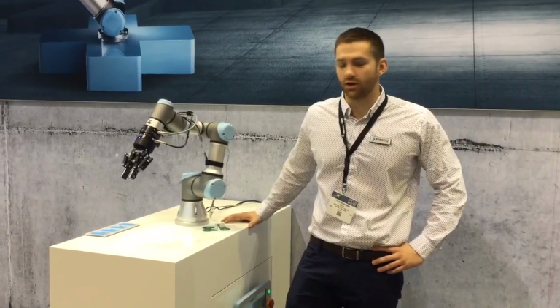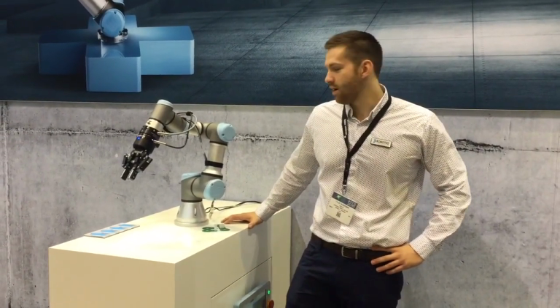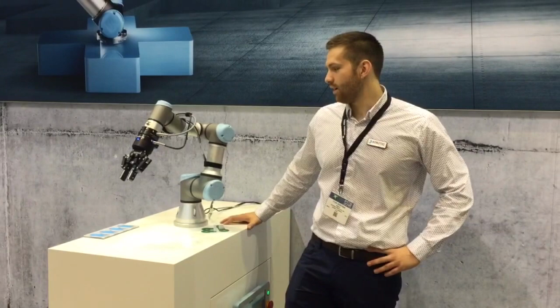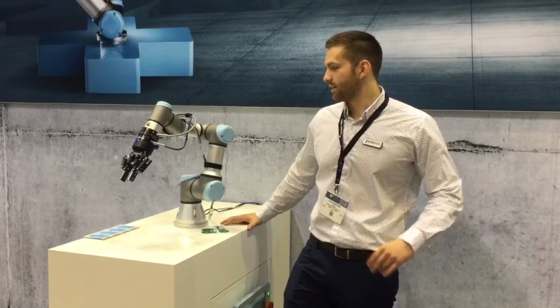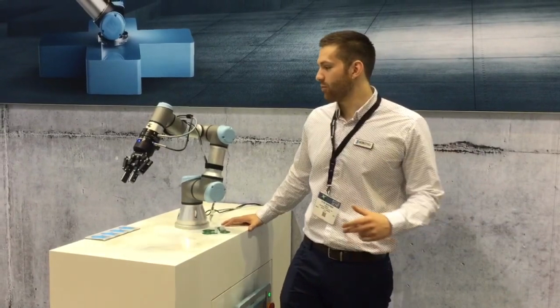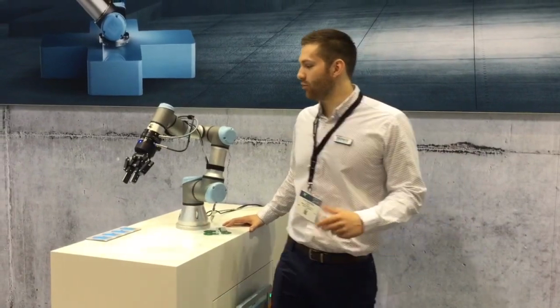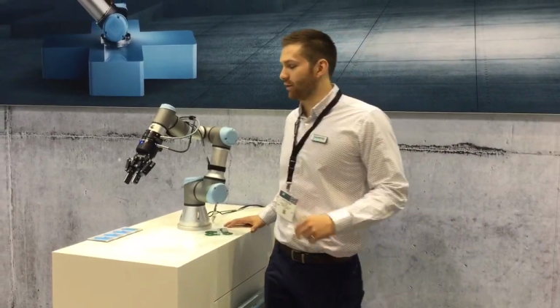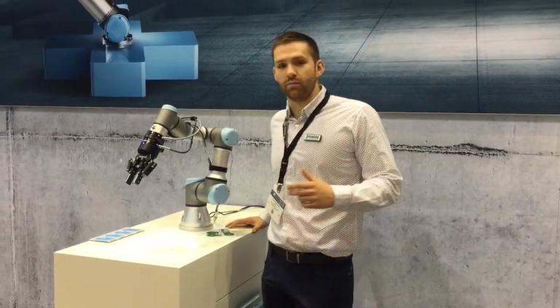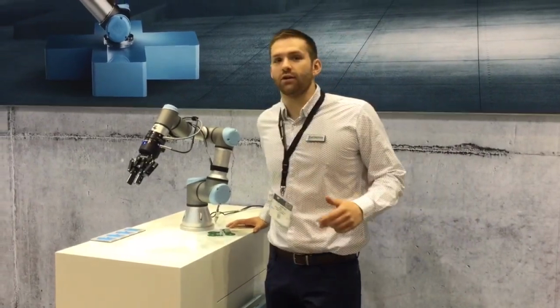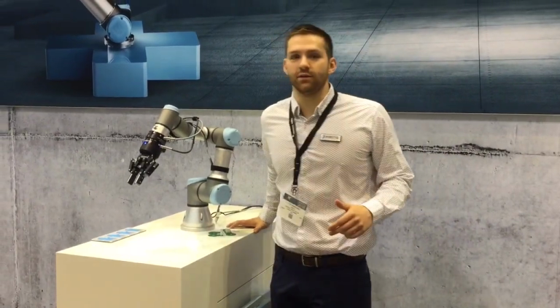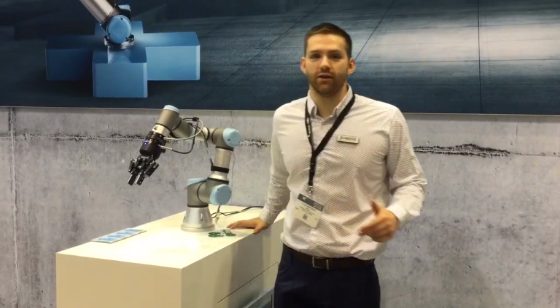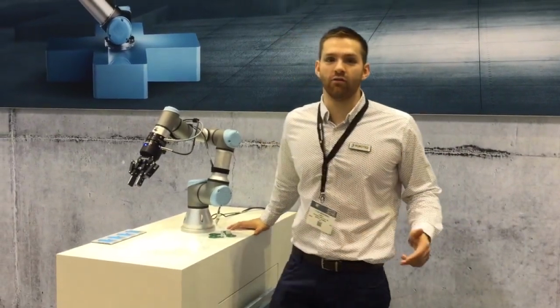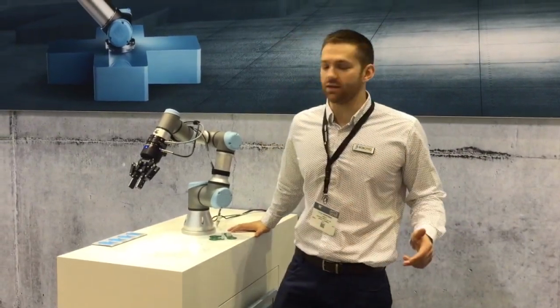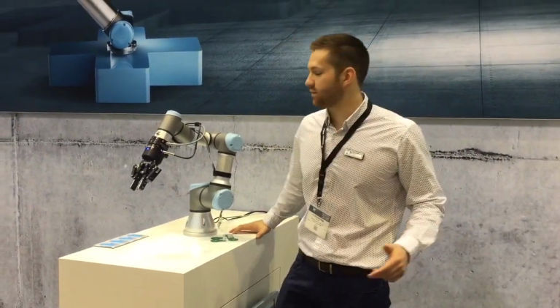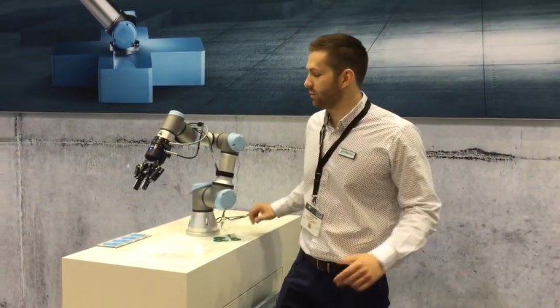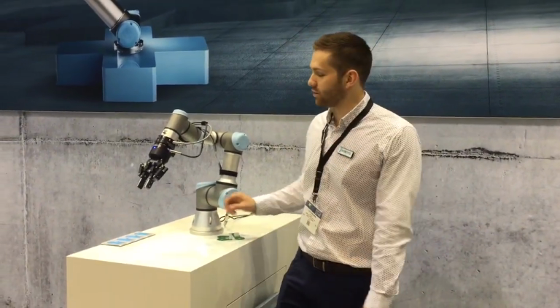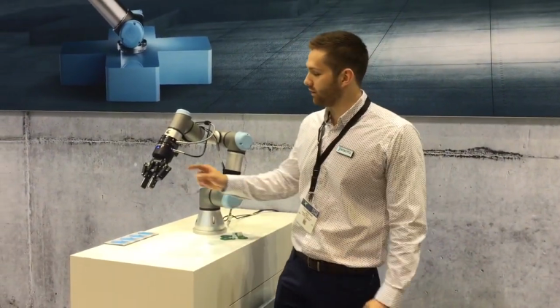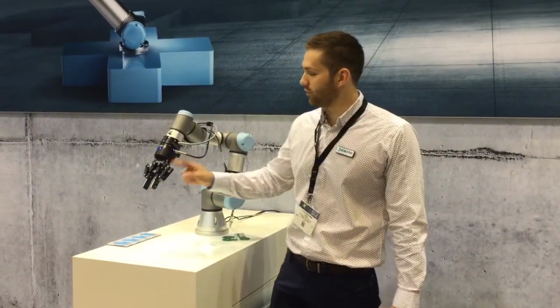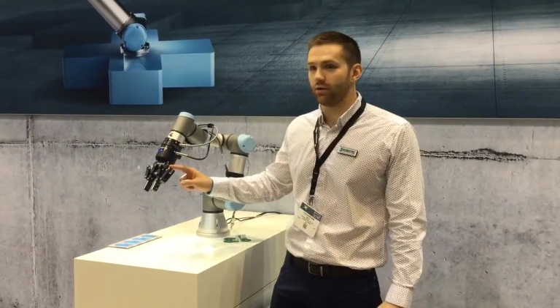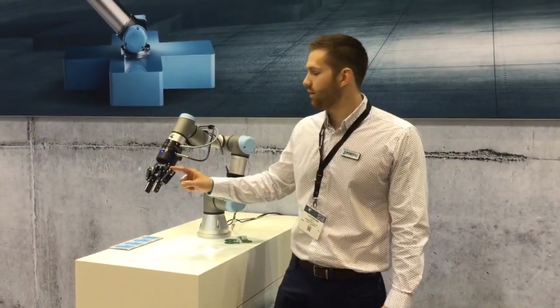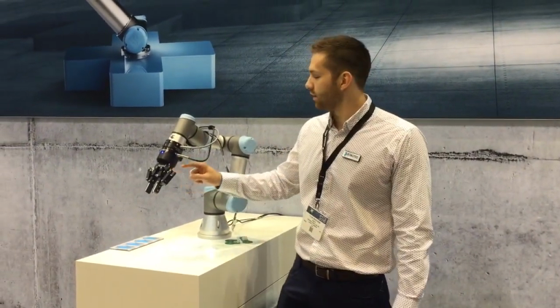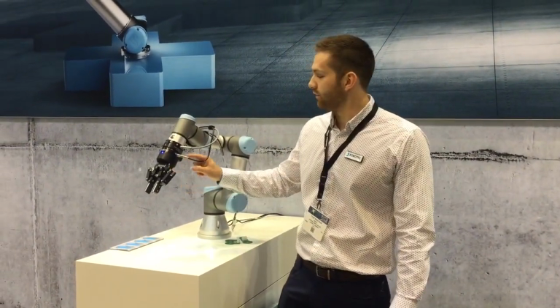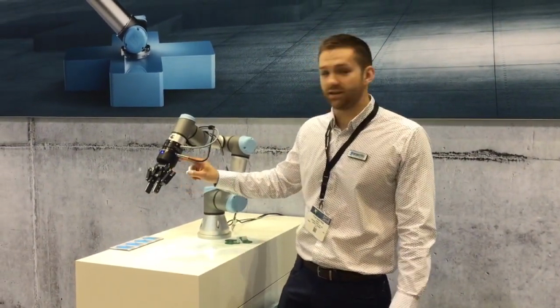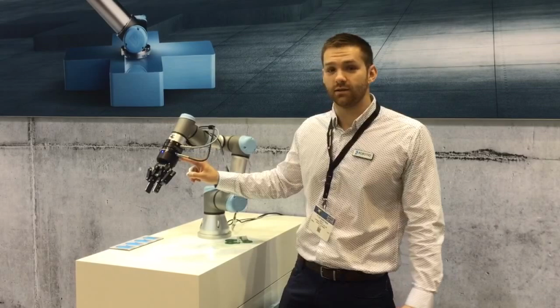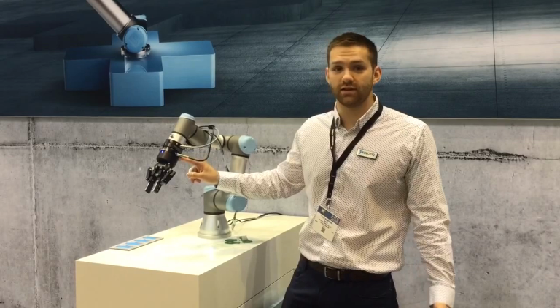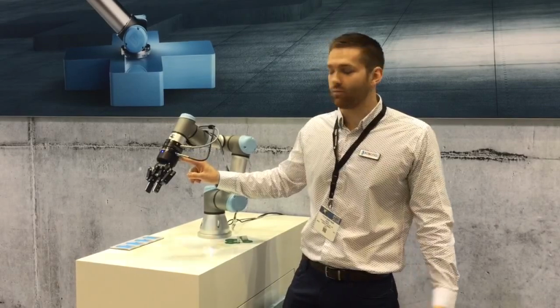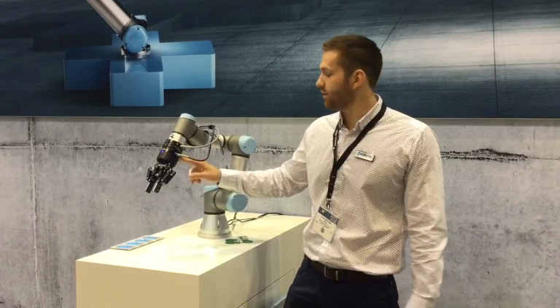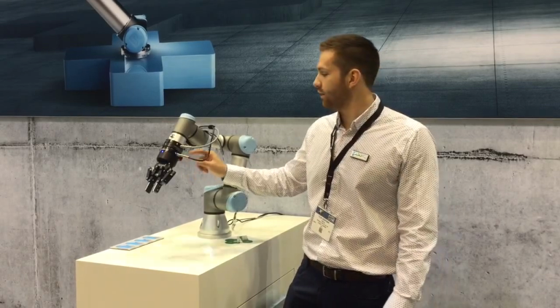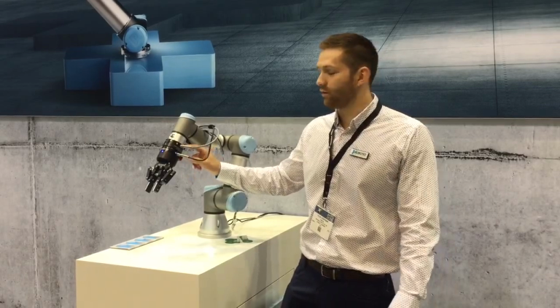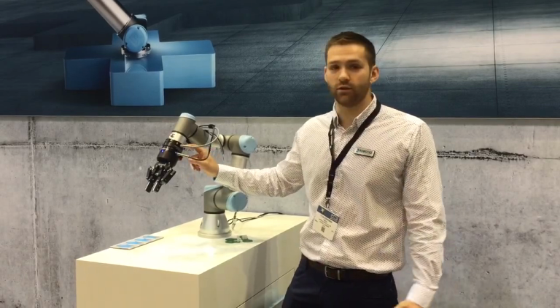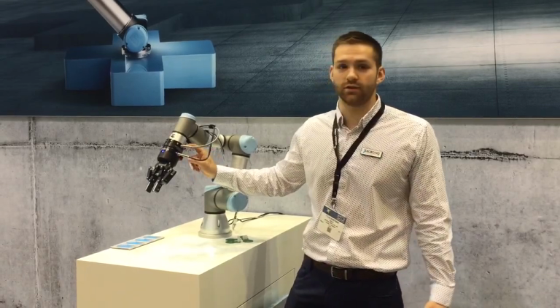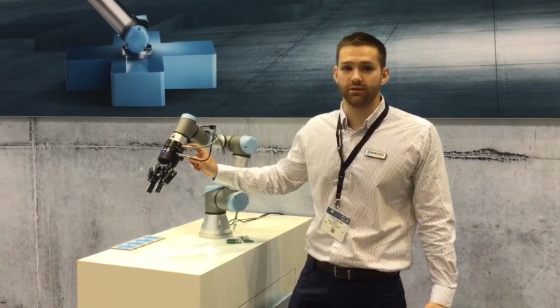Sure. Today we'll be demoing the three product lines that we carry at Robotique. We'll be showing the gripper, the vision system, the wrist camera, and also the force torque sensor.